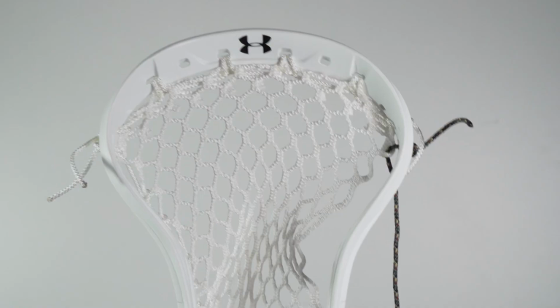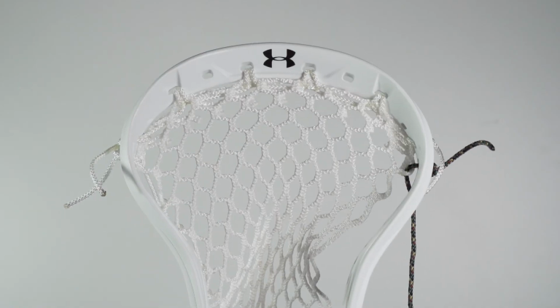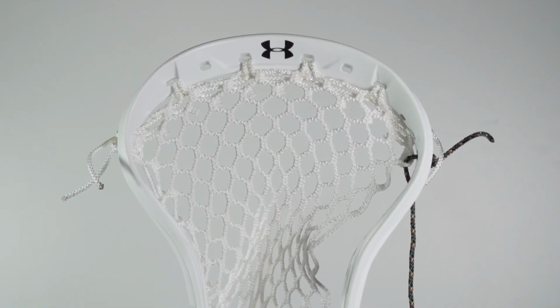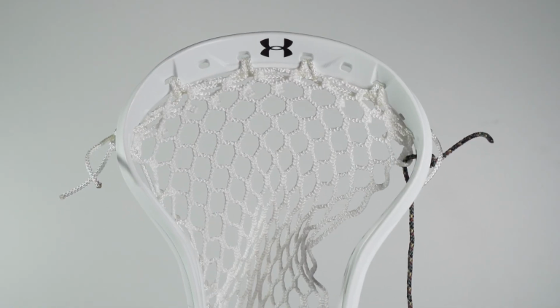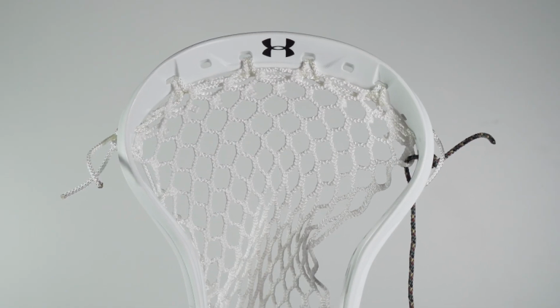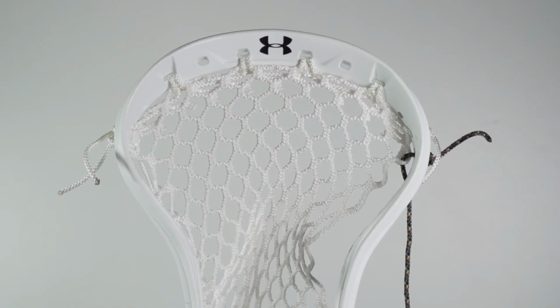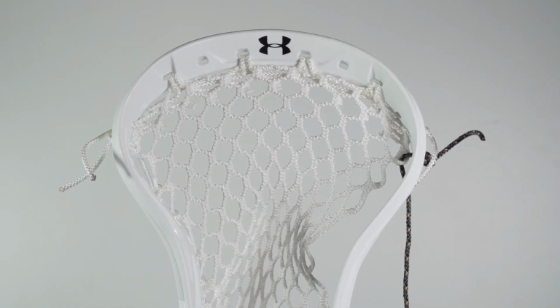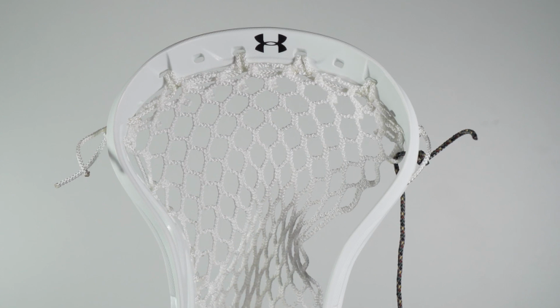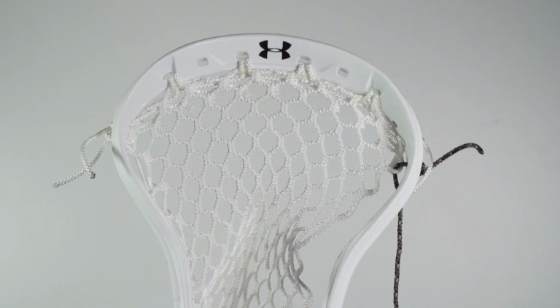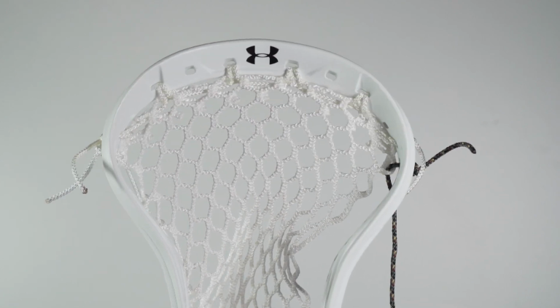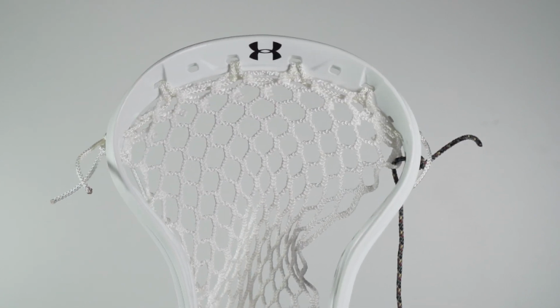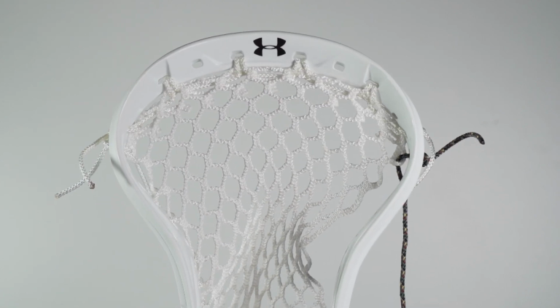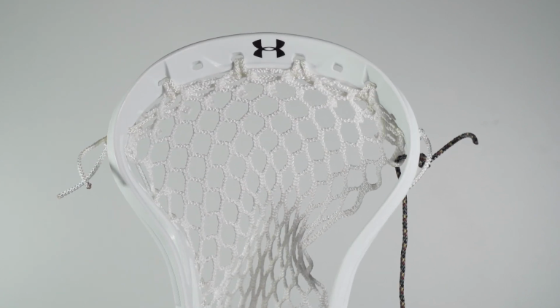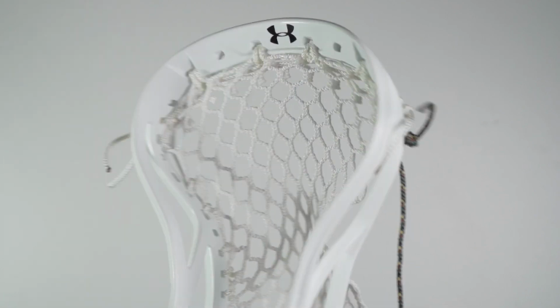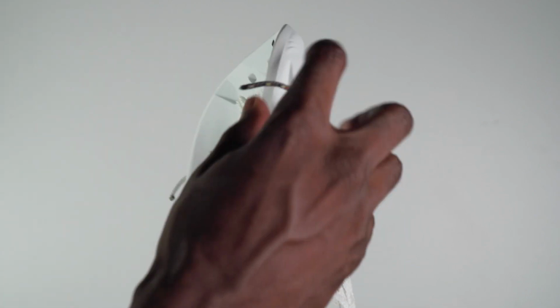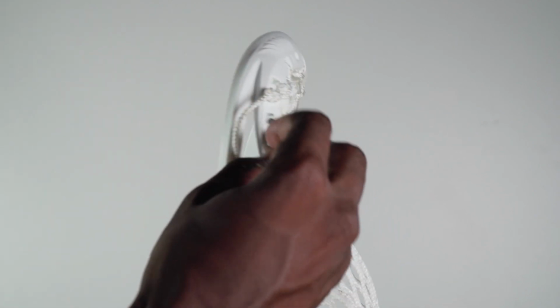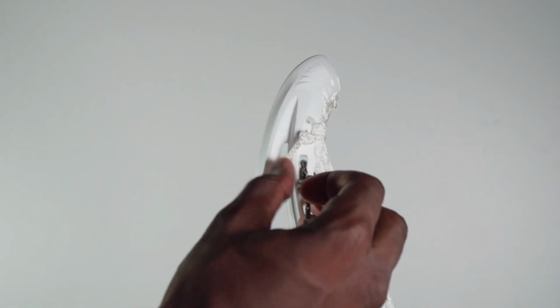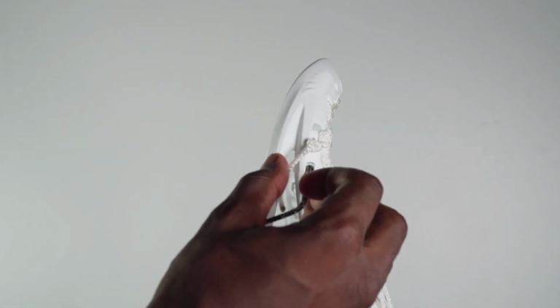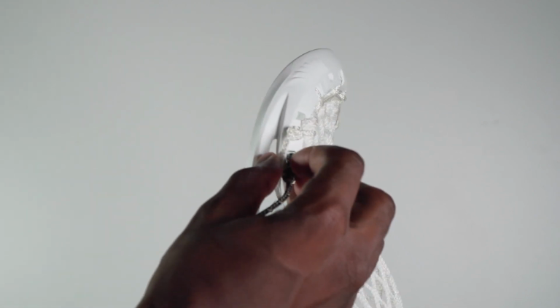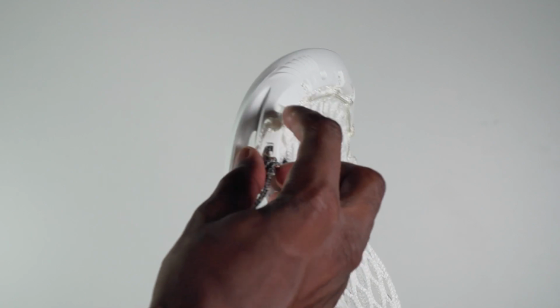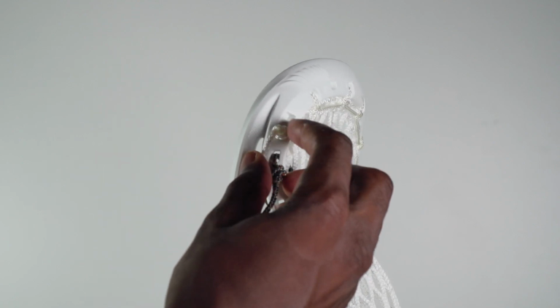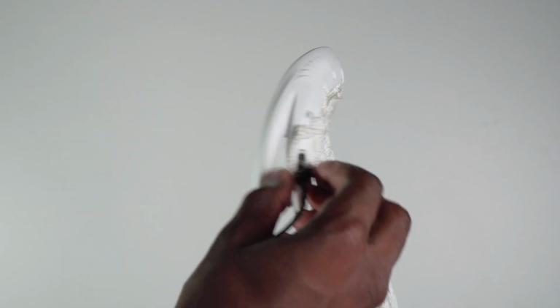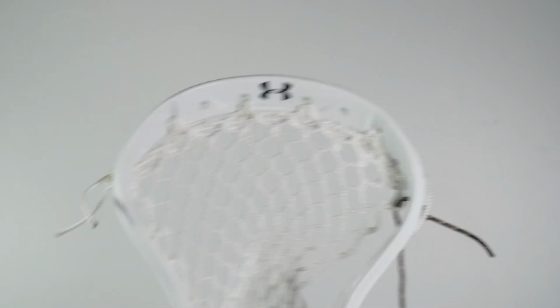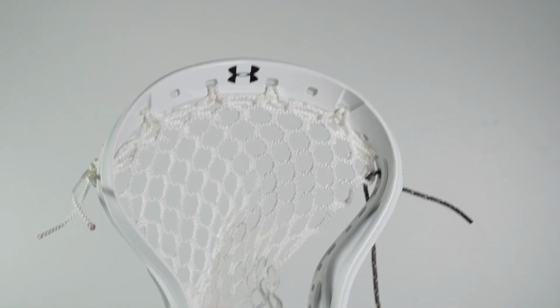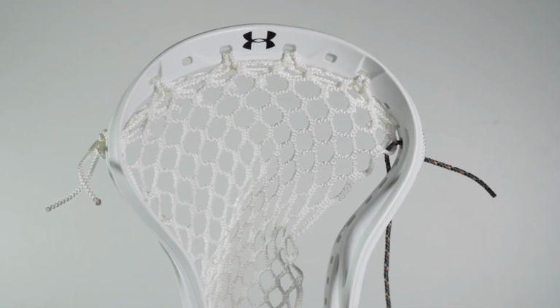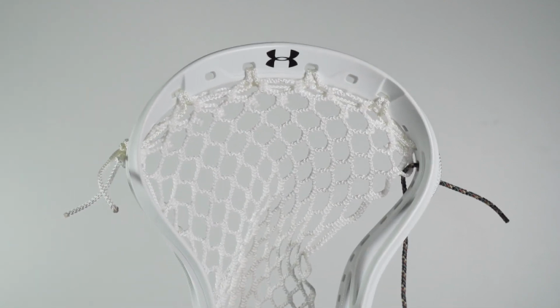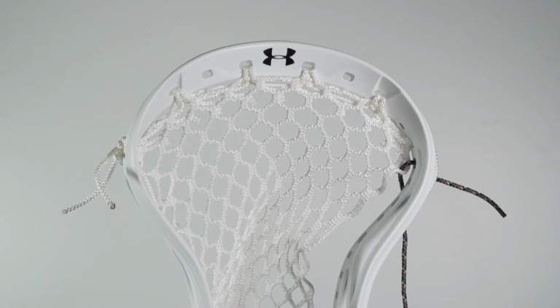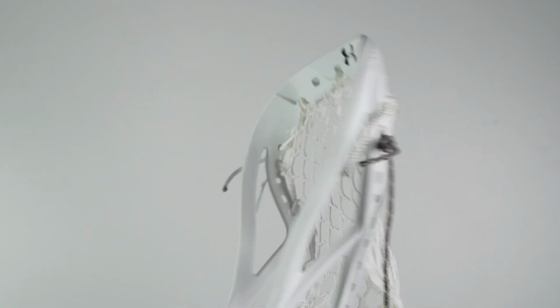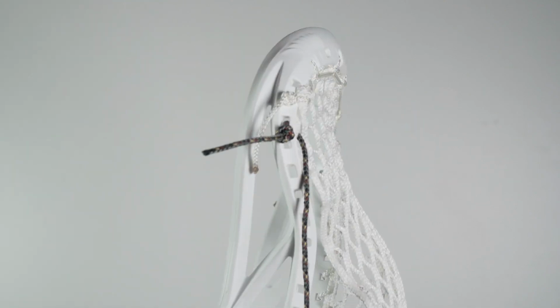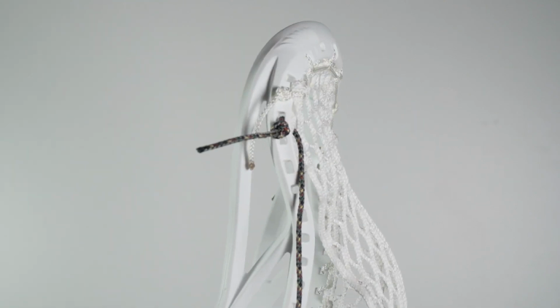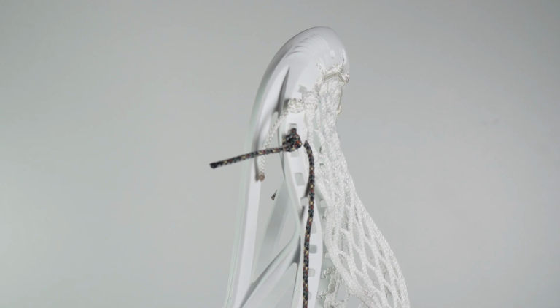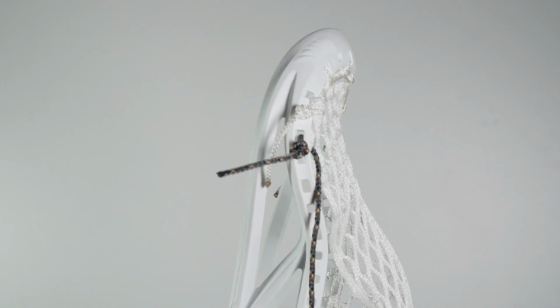Before we begin, you're going to do a nine diamond top string, just like you can see I've done here. You can do that nine diamond top string on the second hole of the head. So once again, nine diamond top string on the second hole of the head.